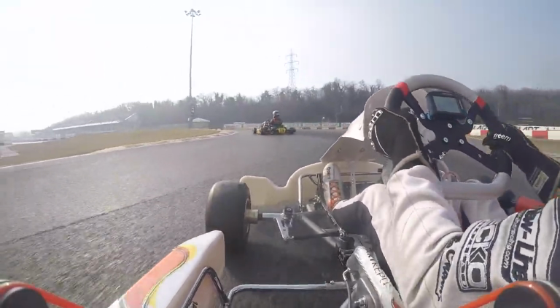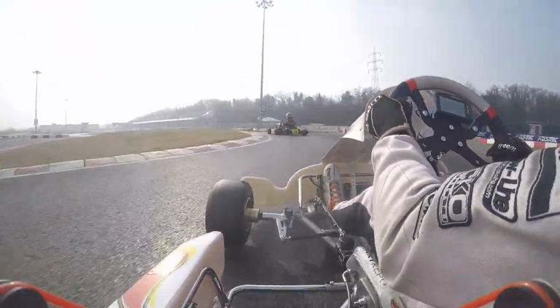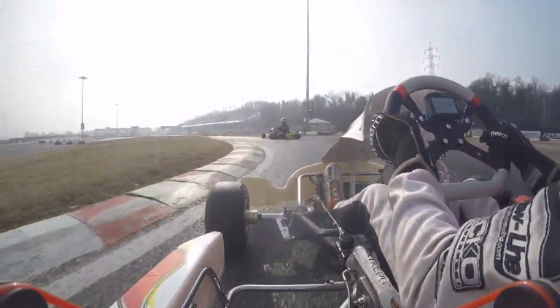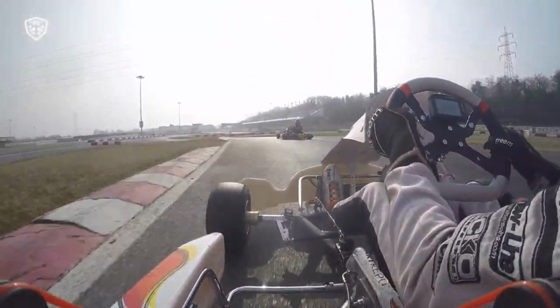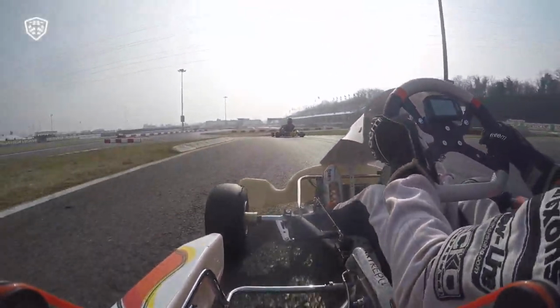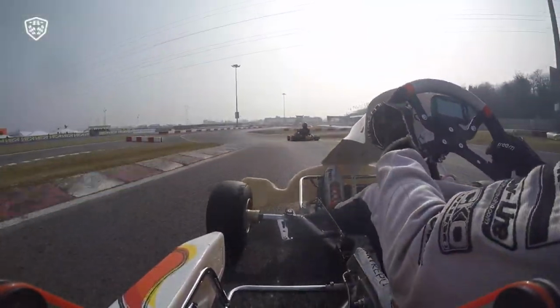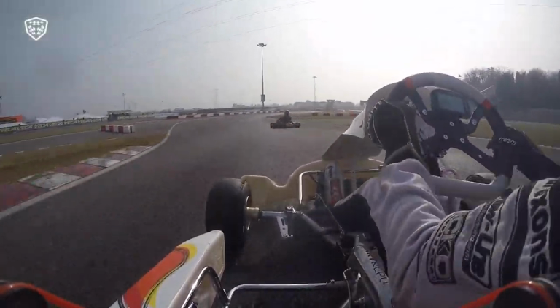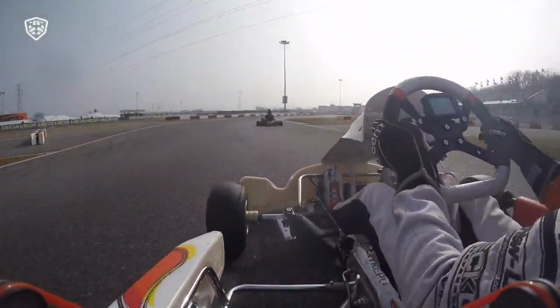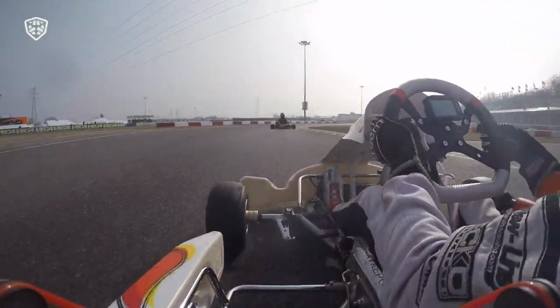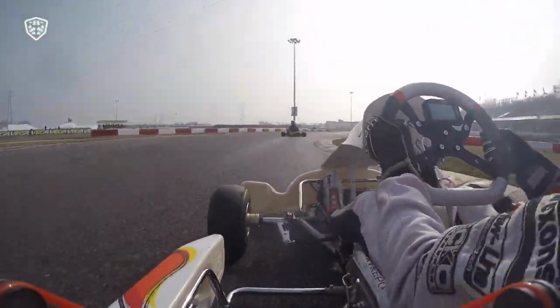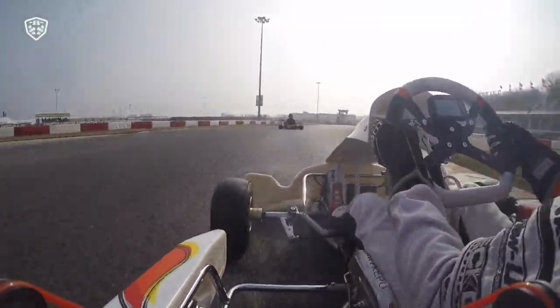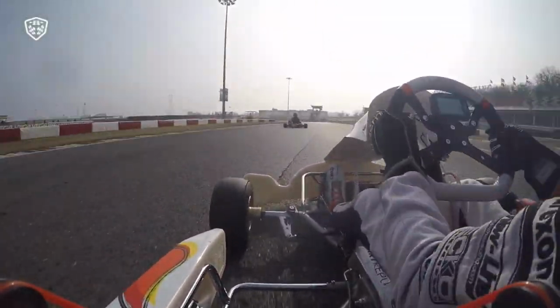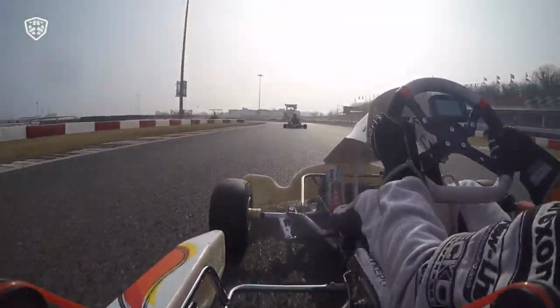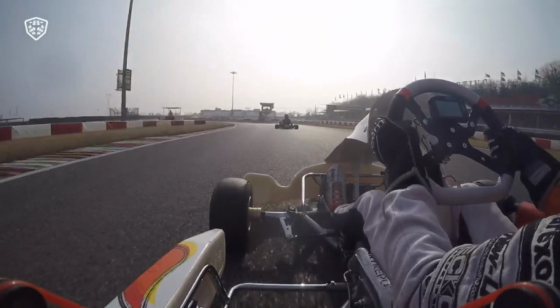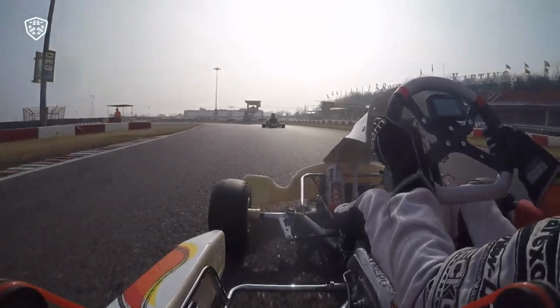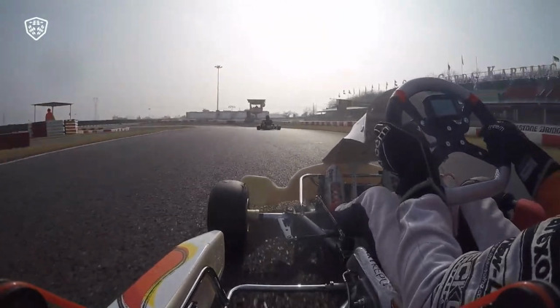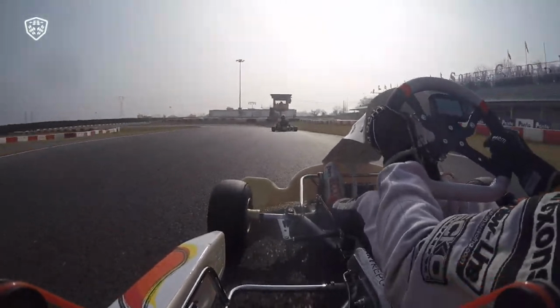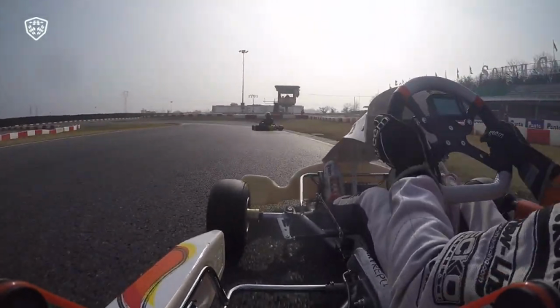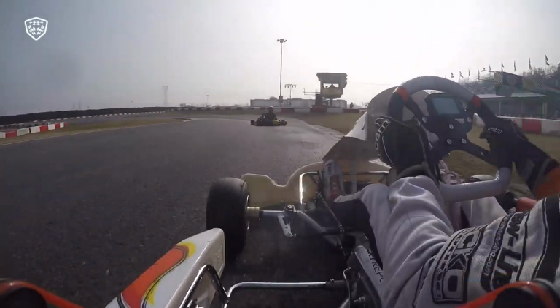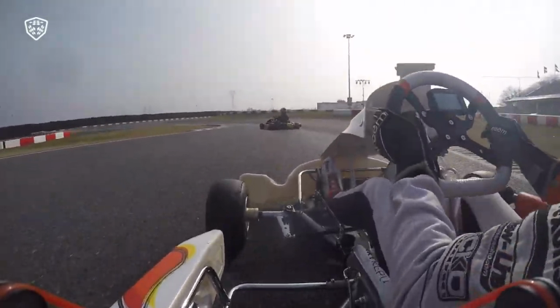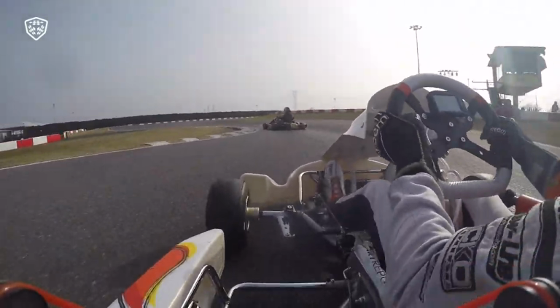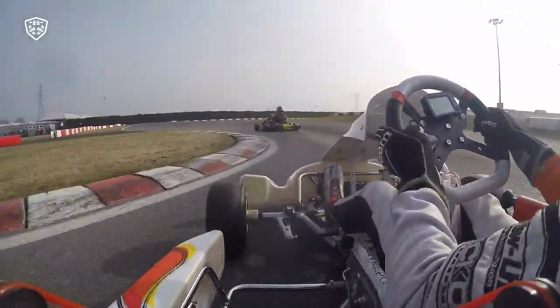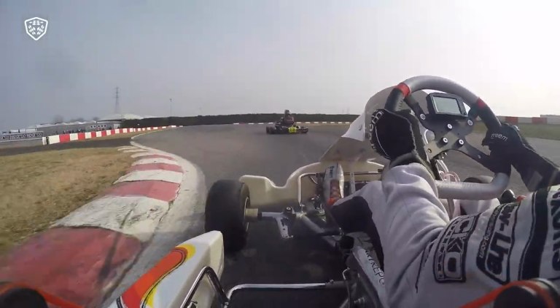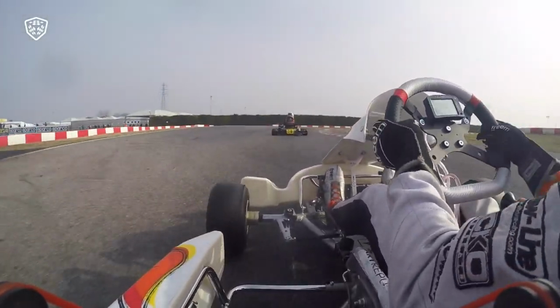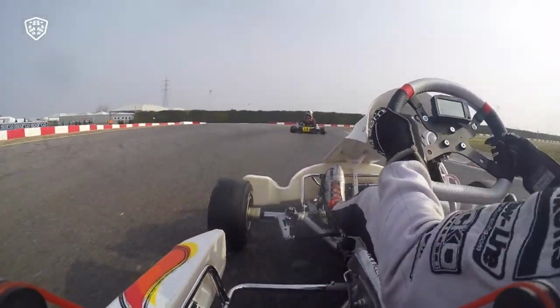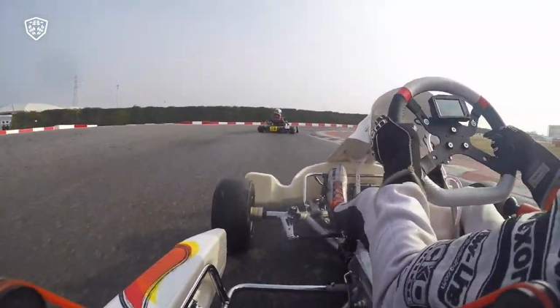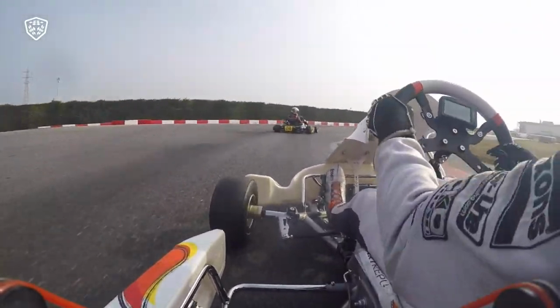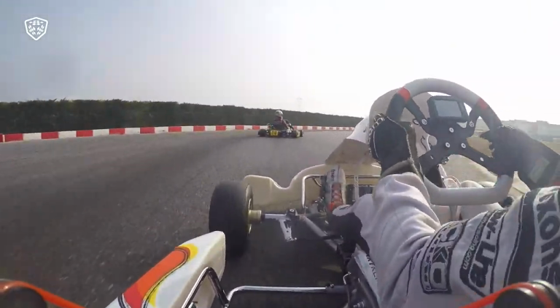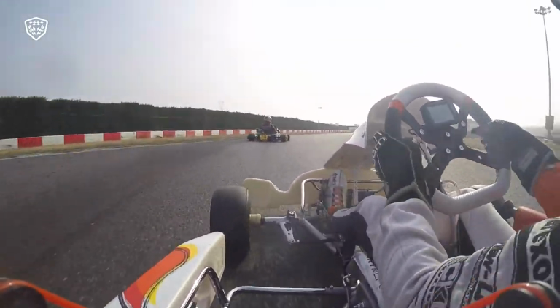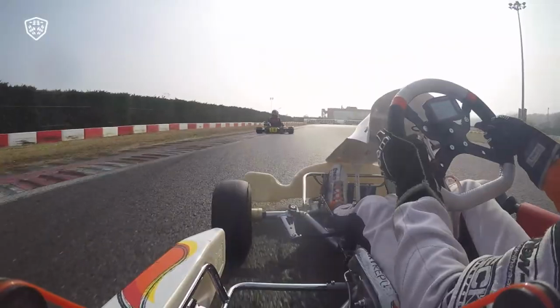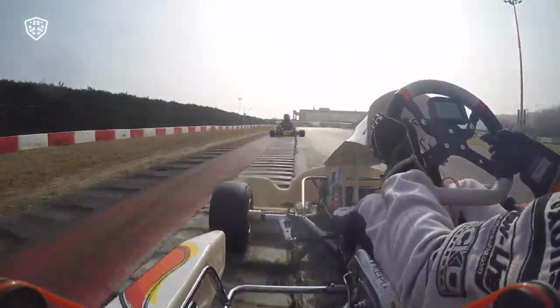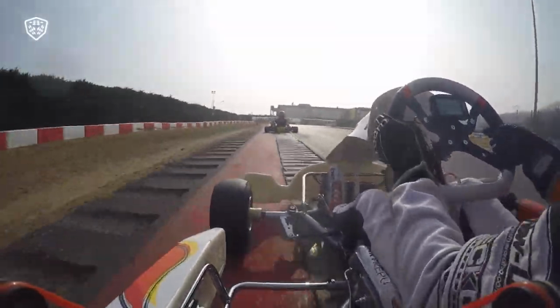Flat out through the flowing sweeper and up towards Turn 6. You need to be brave and commit here, as you're travelling through the left at 80km an hour. You'll save time with a dash of throttle in between 6 and 7, but you must come off the power.